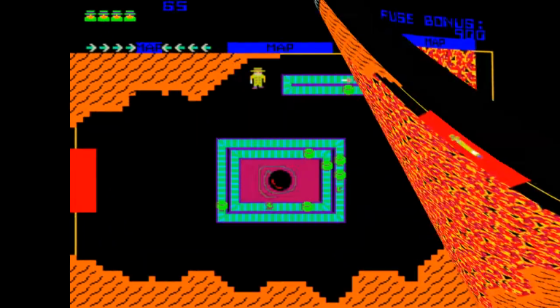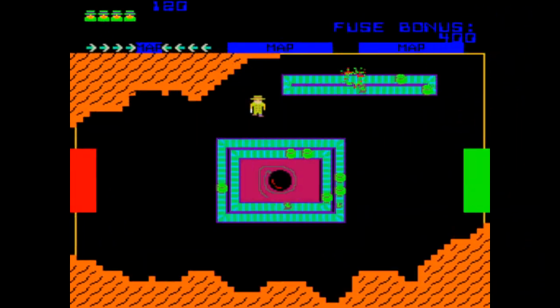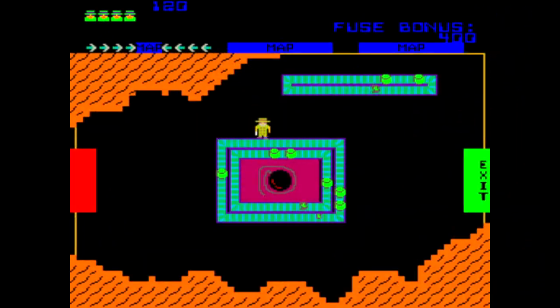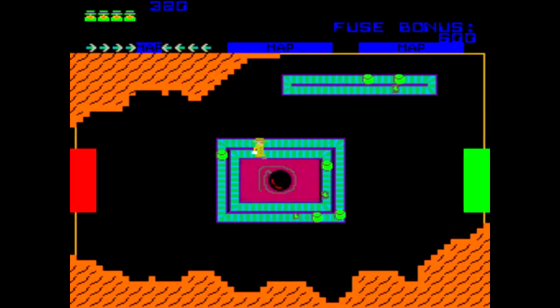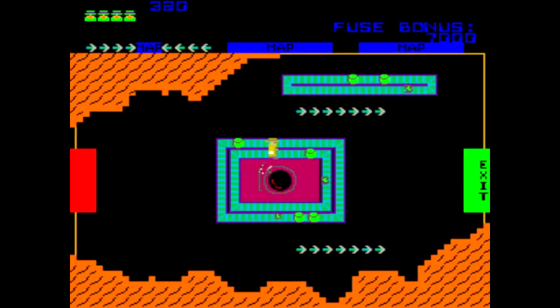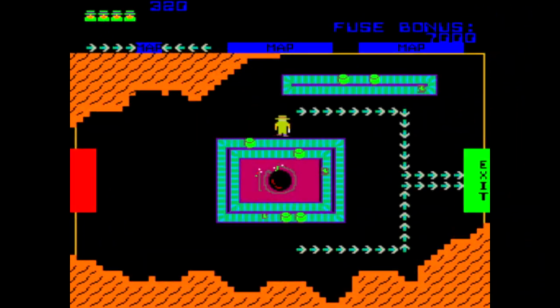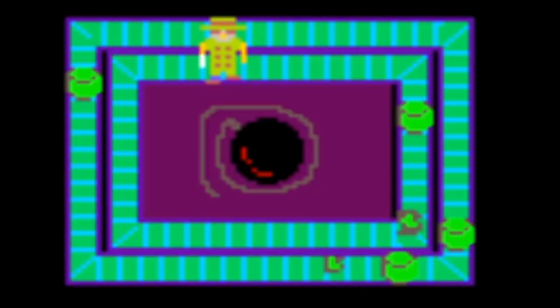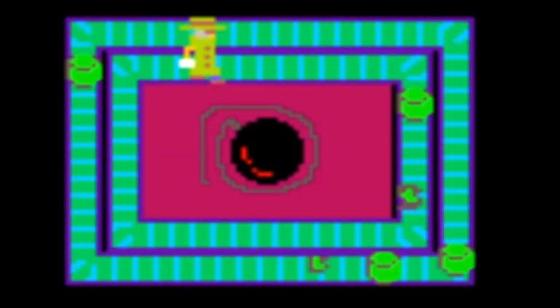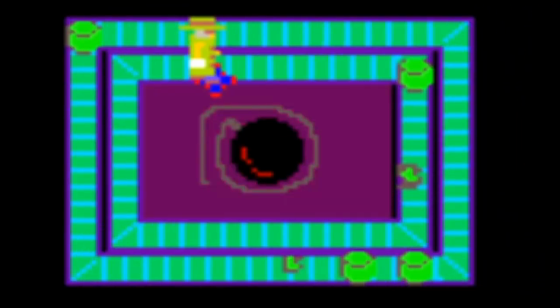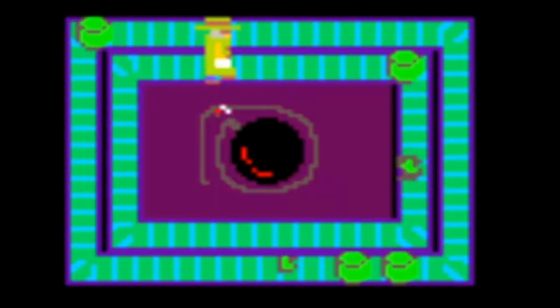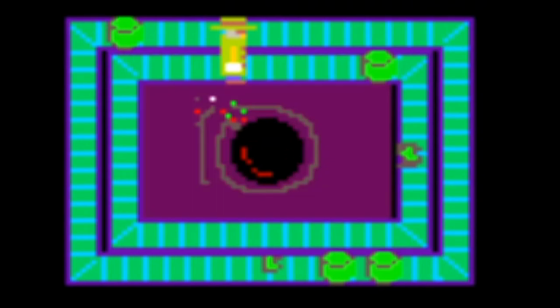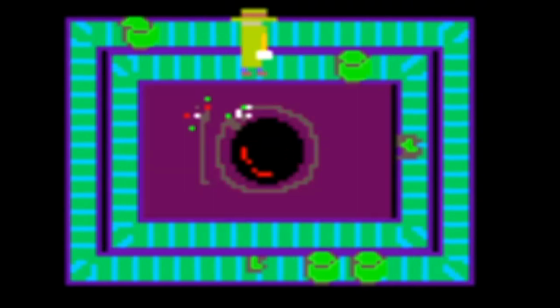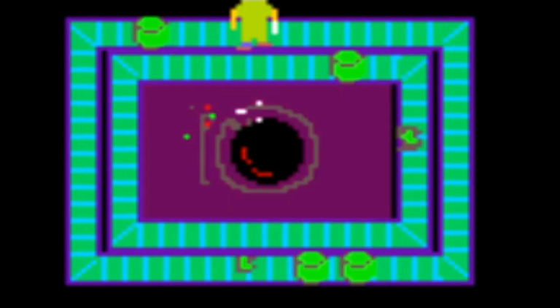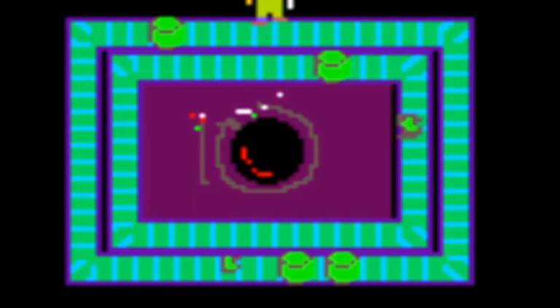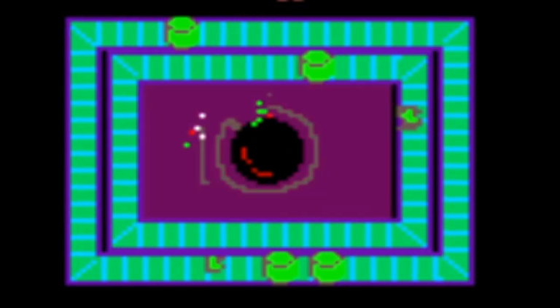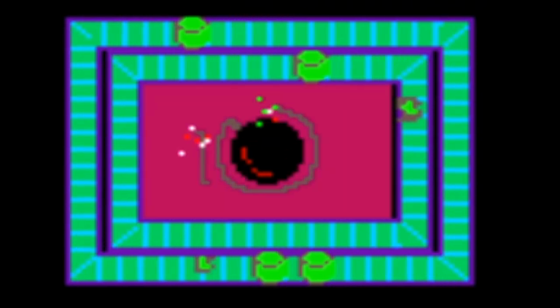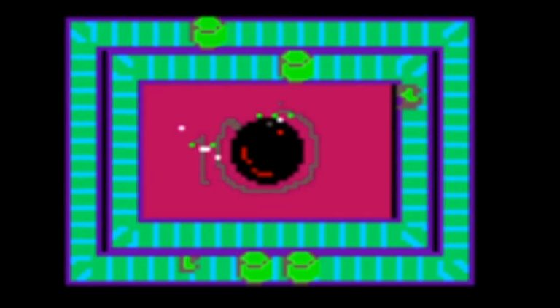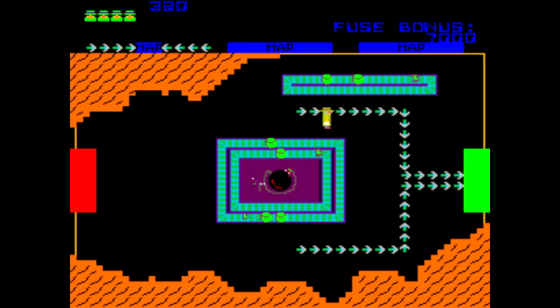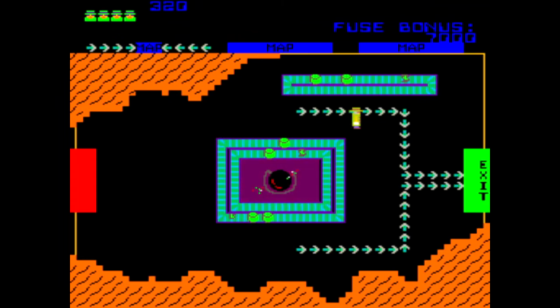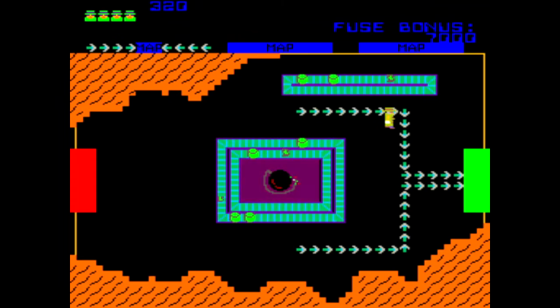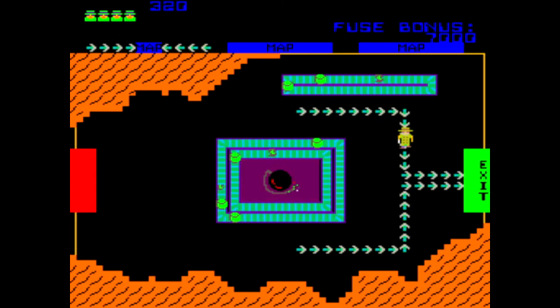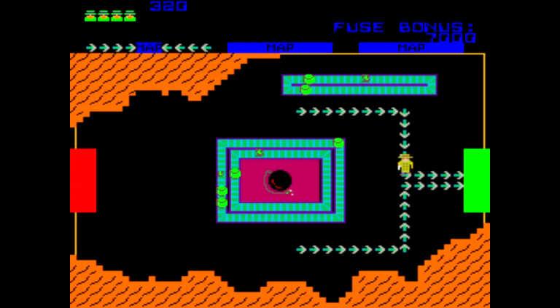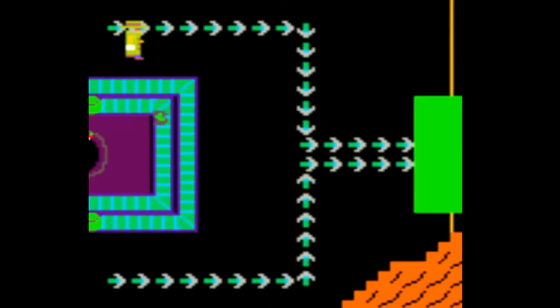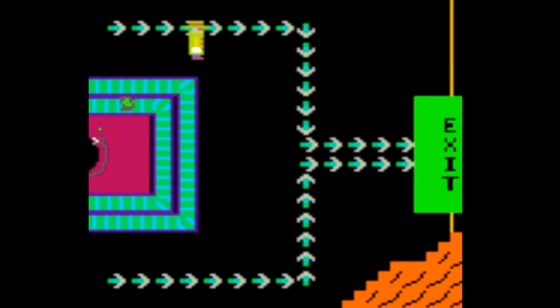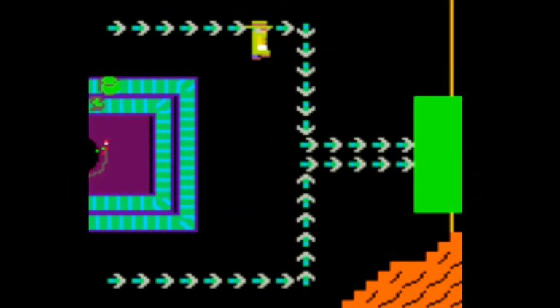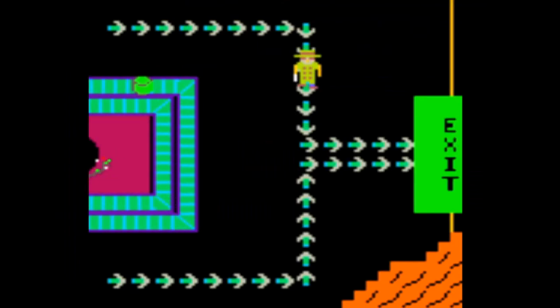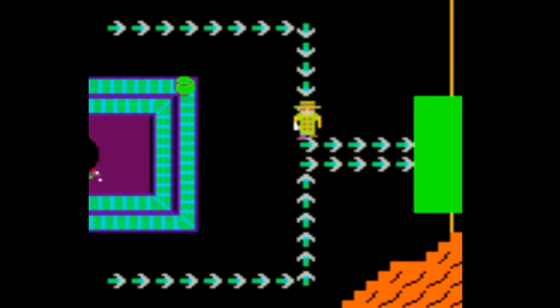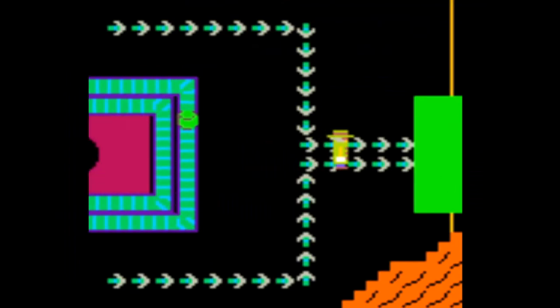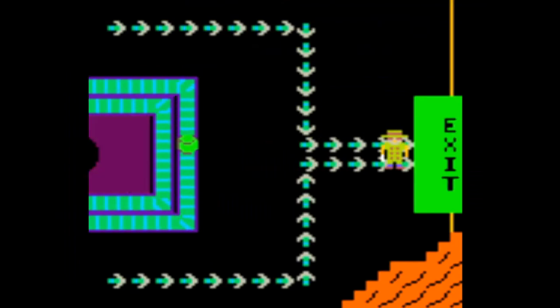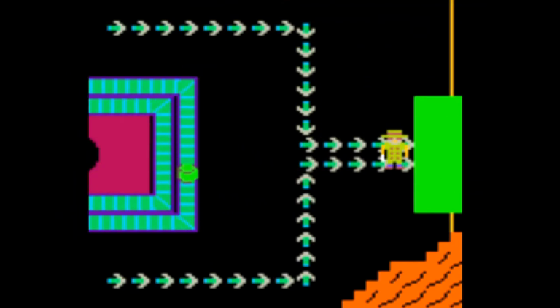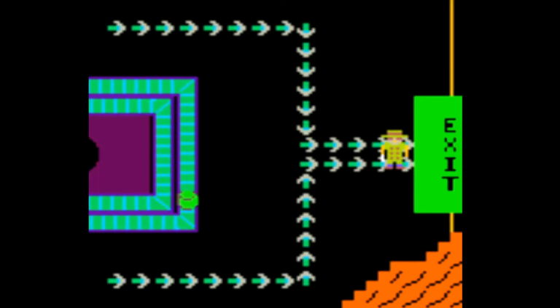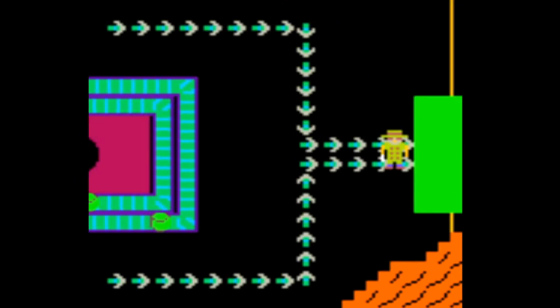You can also use the igniter button to ignite the bomb's fuse, causing it to burn faster, which will give you more bonus points. You need to make sure that you have a clear path to the exit before igniting the fuse, or you will get caught by the explosion and cost you a life.